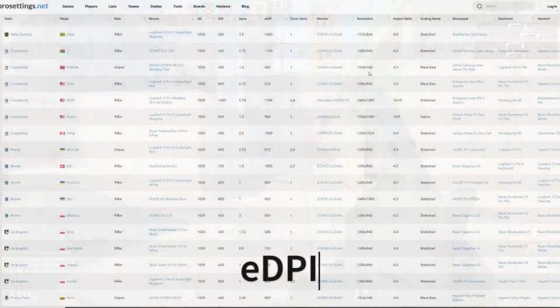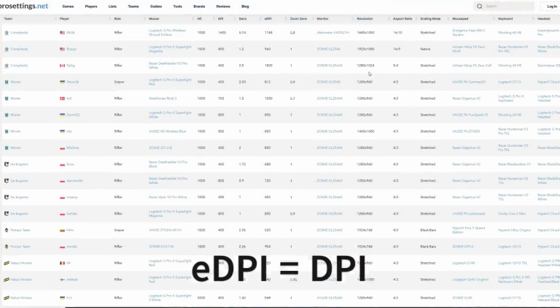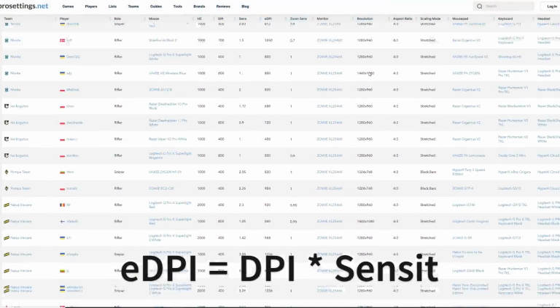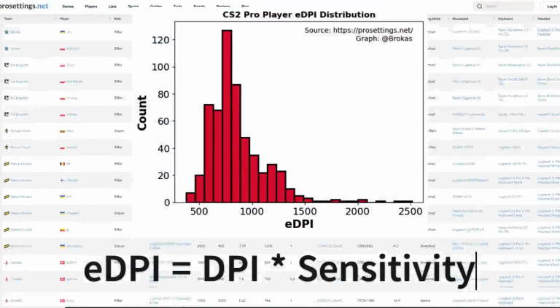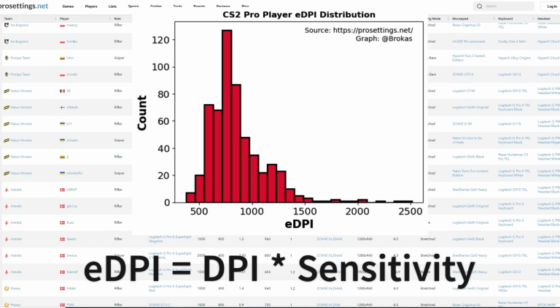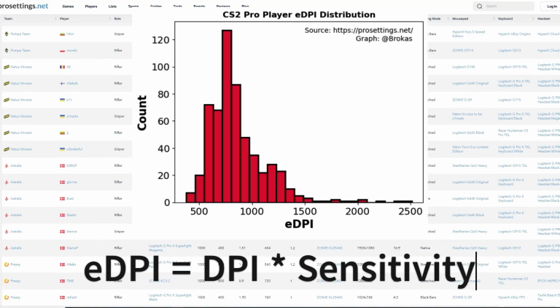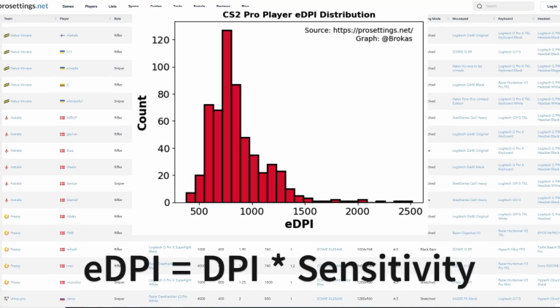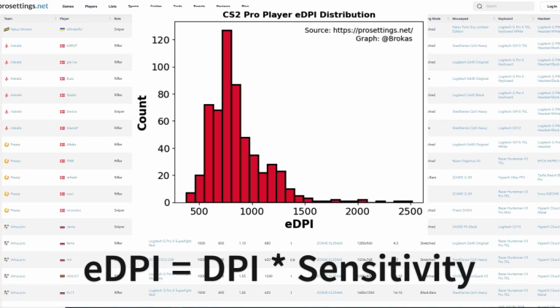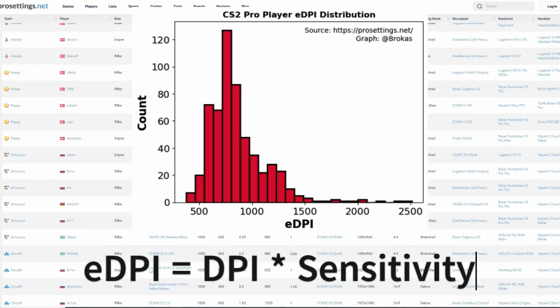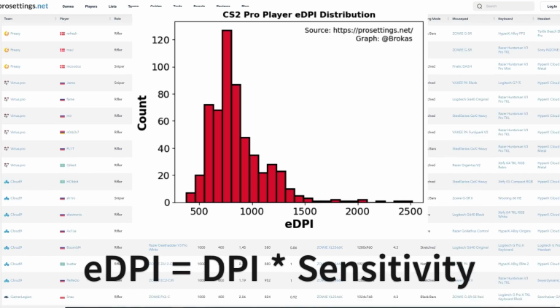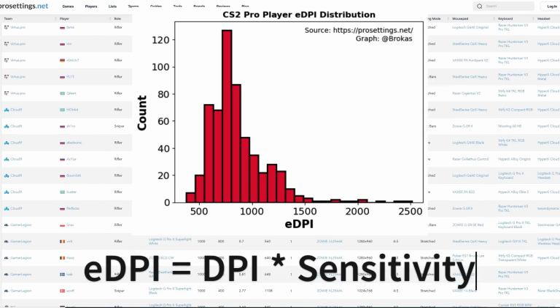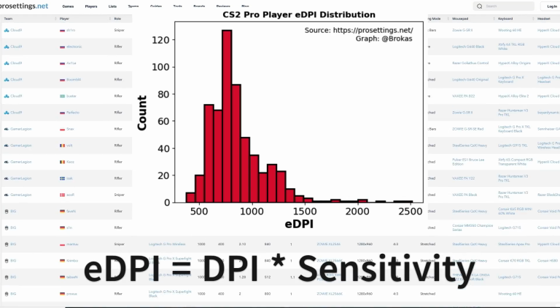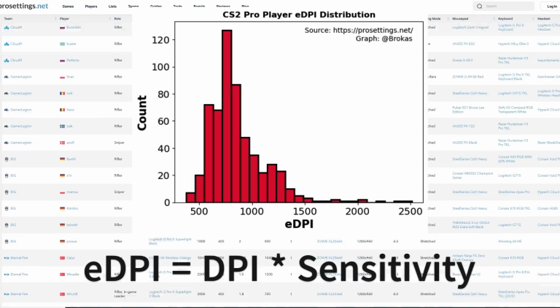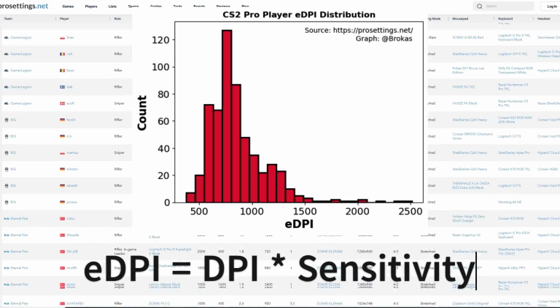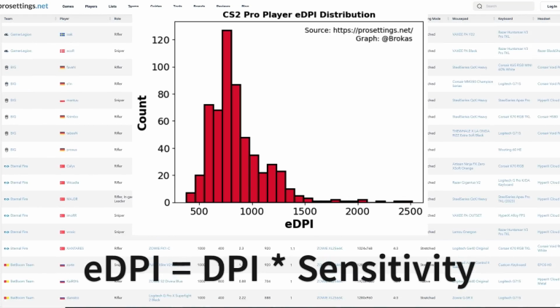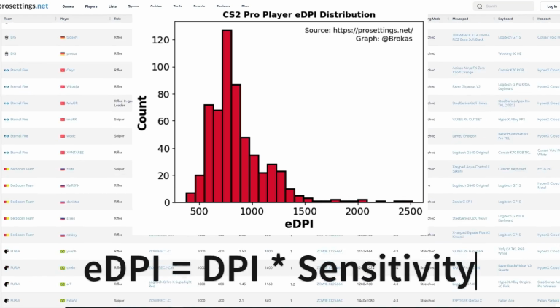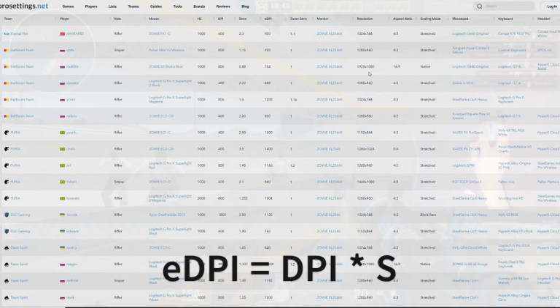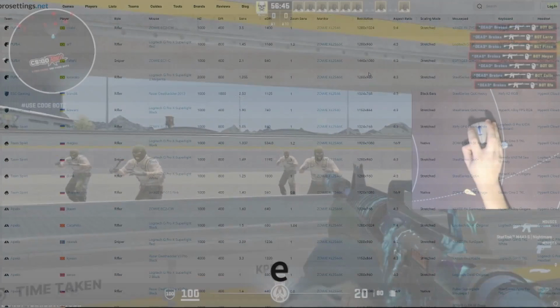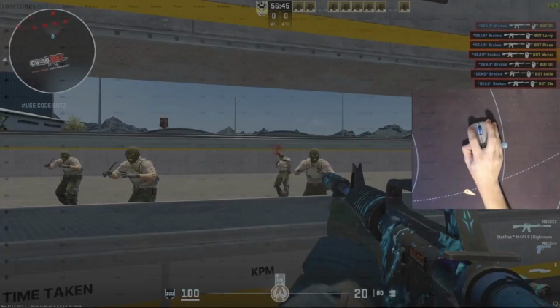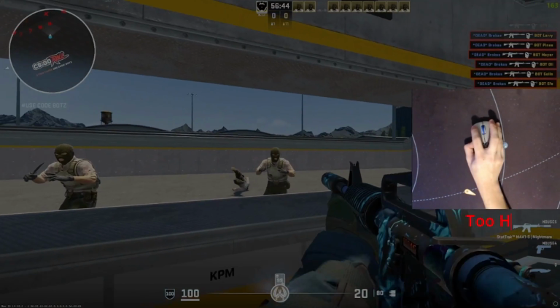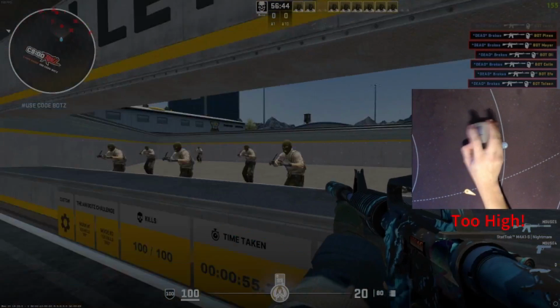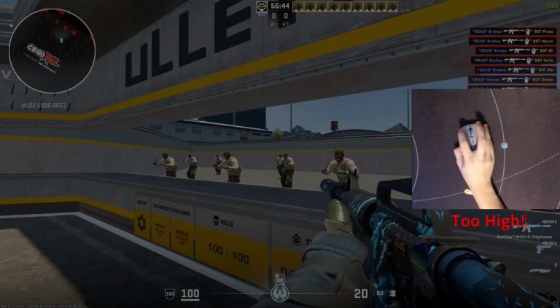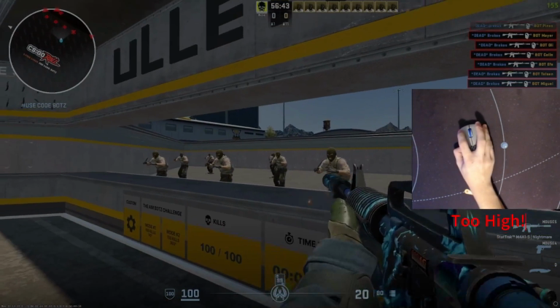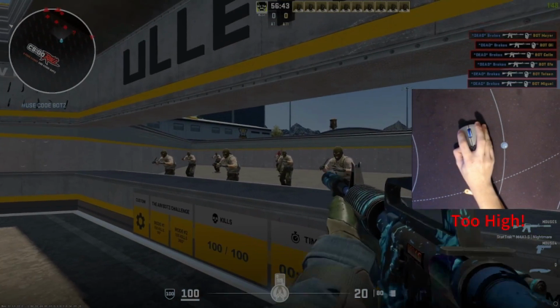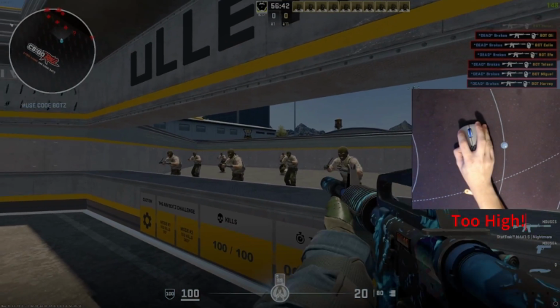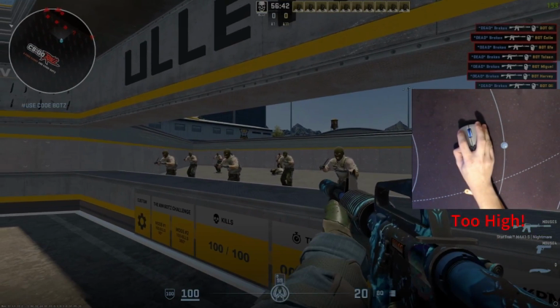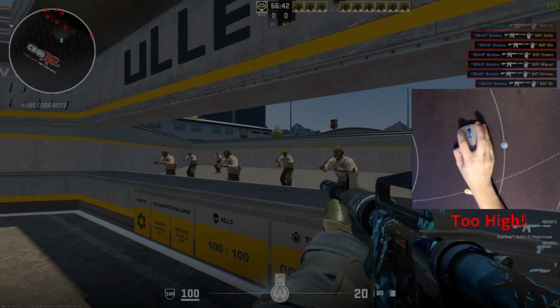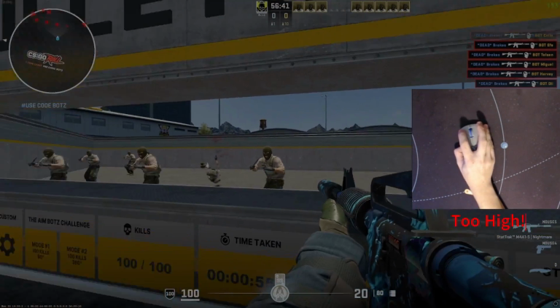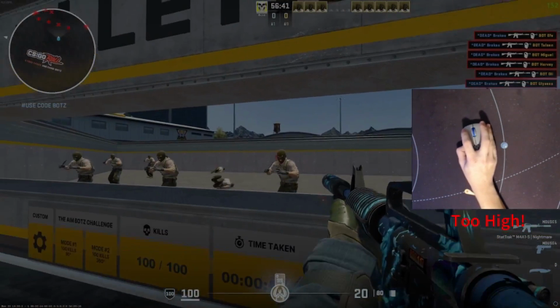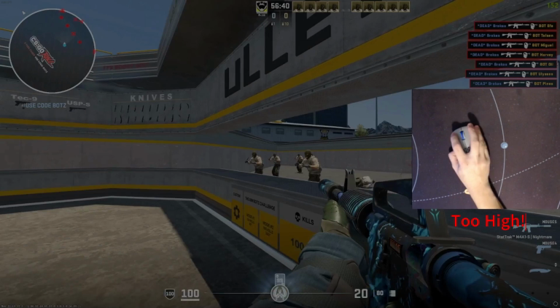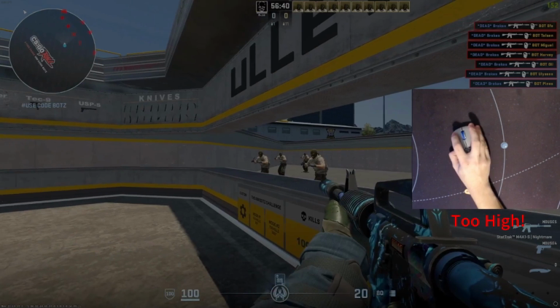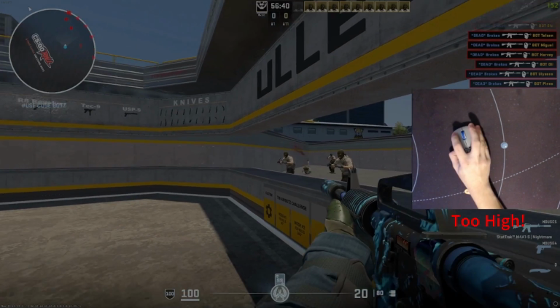Looking at what pros use, you can see most stay within 500 to 1000 EDPI, and for good reason. A sensitivity that is too high will make micro adjustments too difficult and you will be overcorrecting when trying to hit headshots.